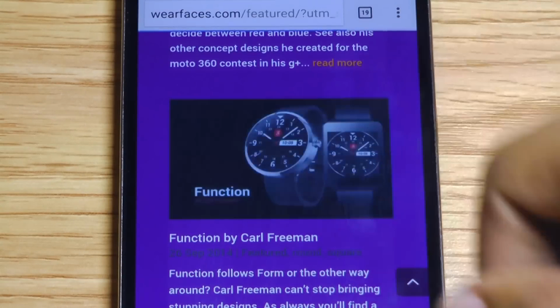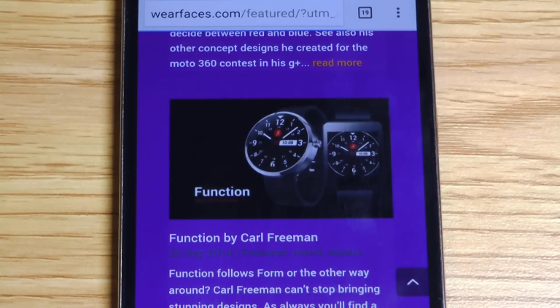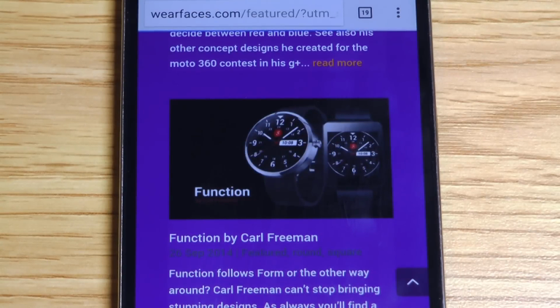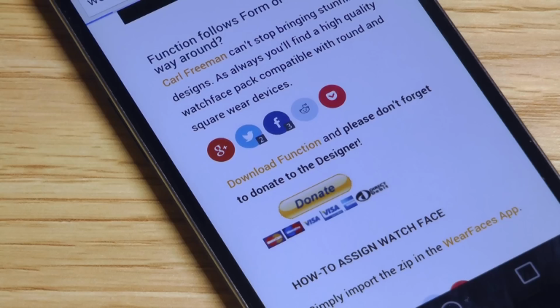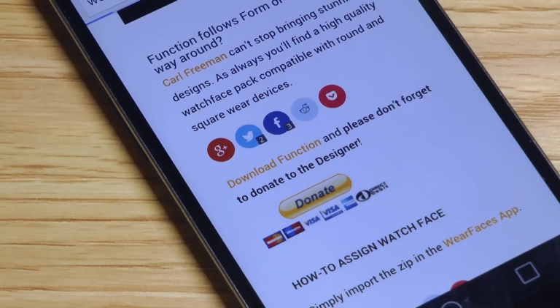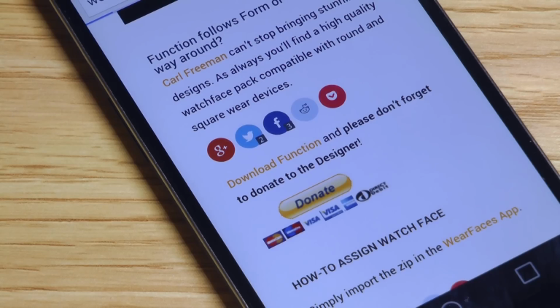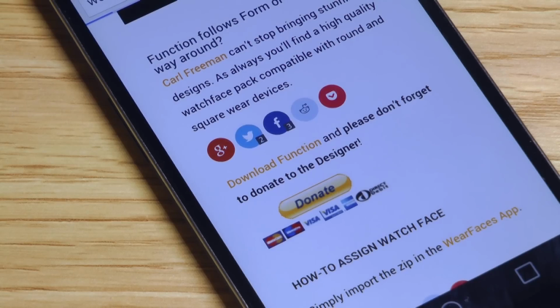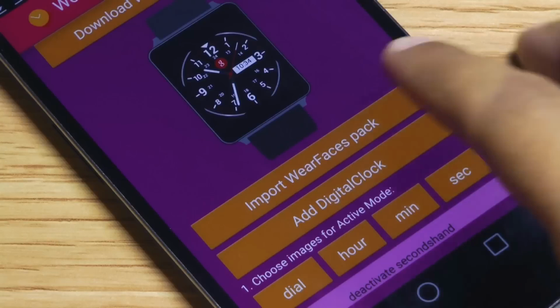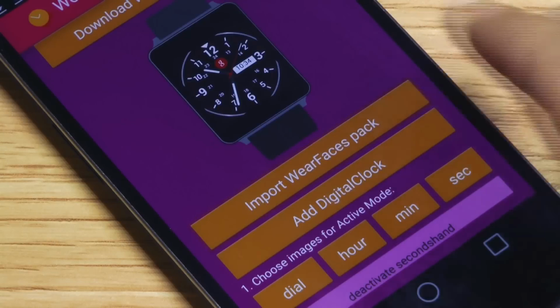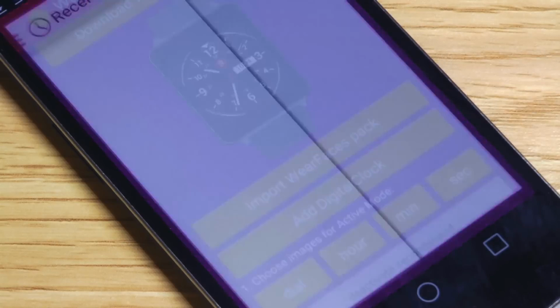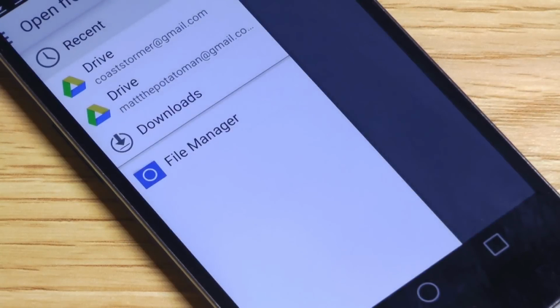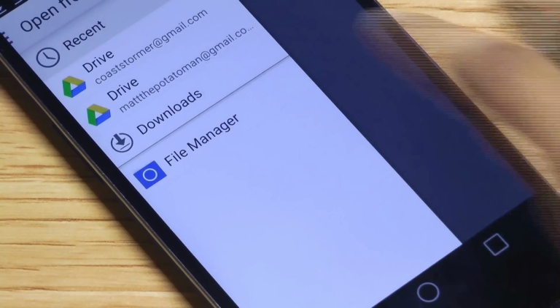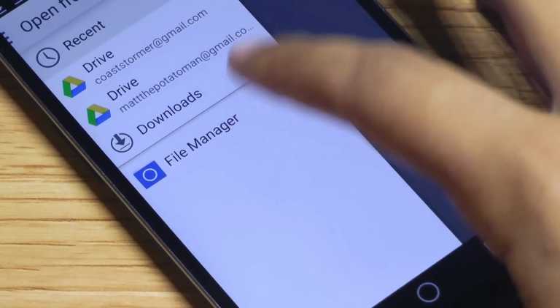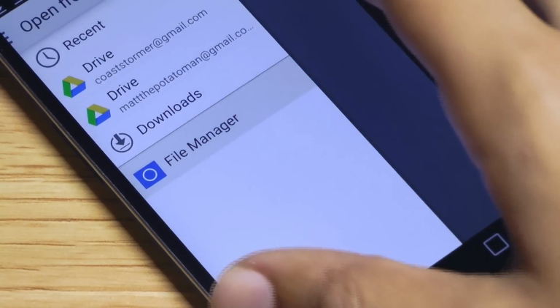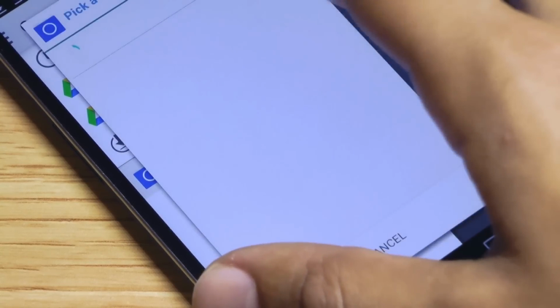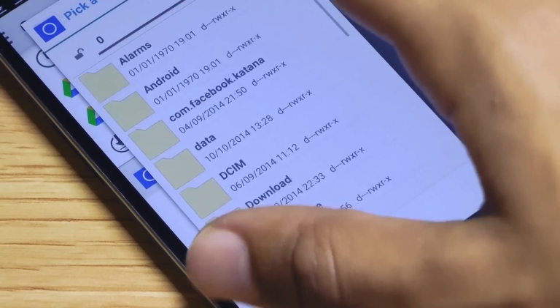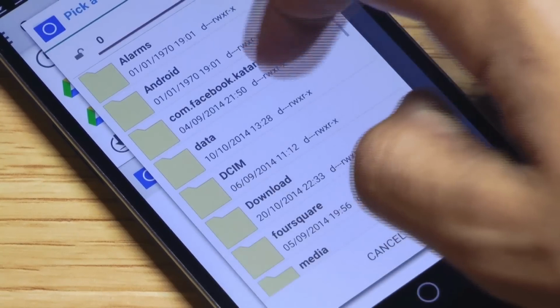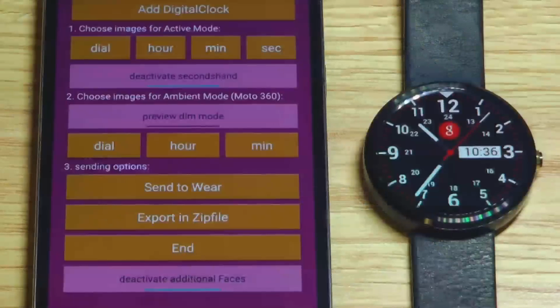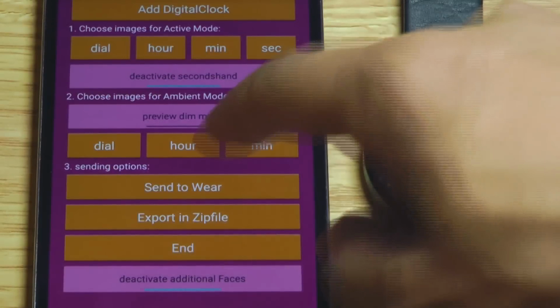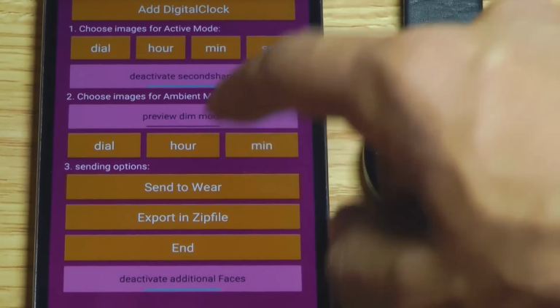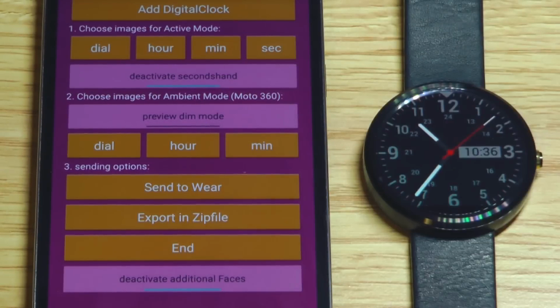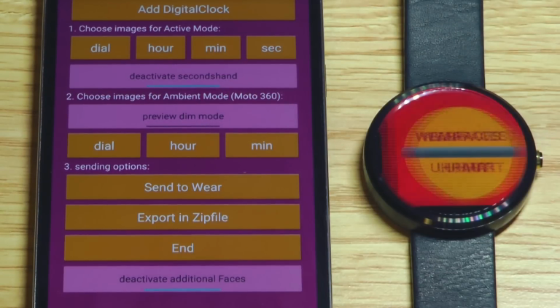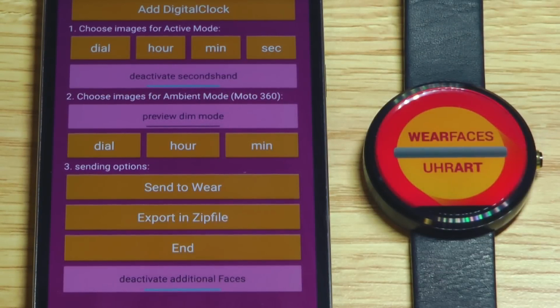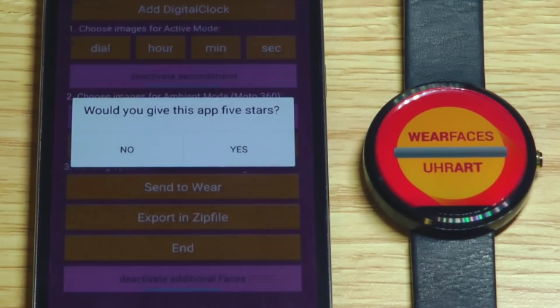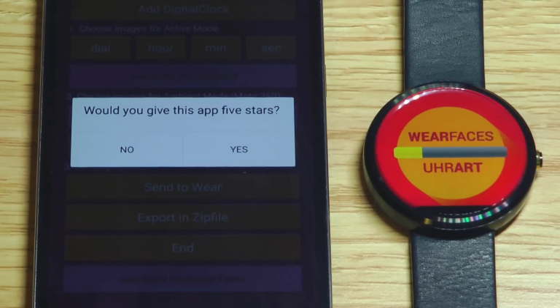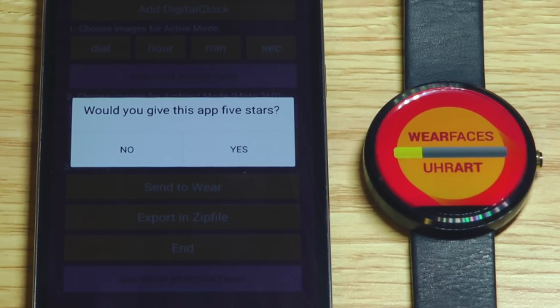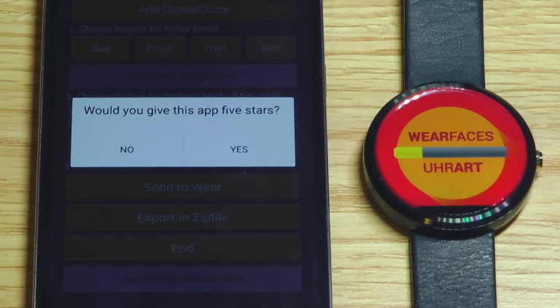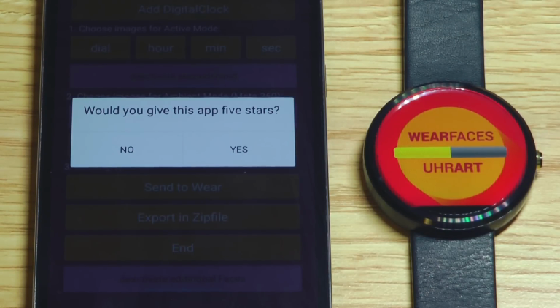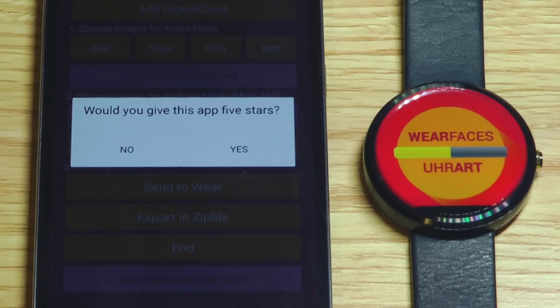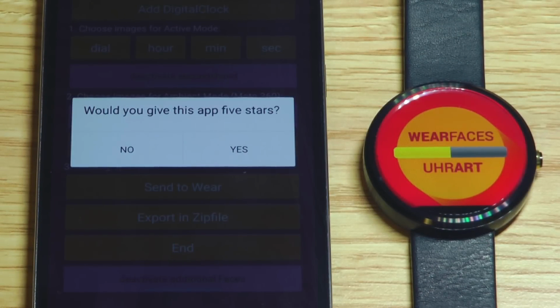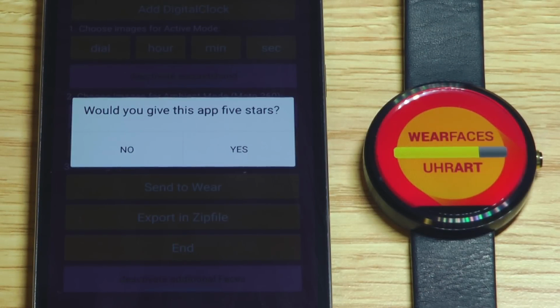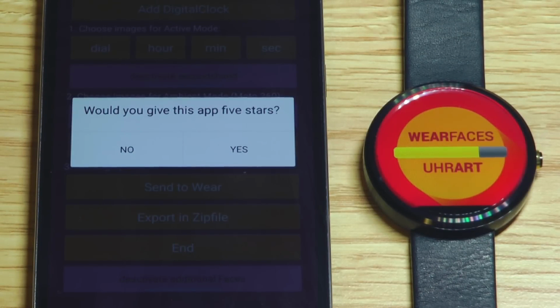When you find a watch face that you like, download it onto your device. Then go into Import Wear Faces Pack. Make sure your smartwatch is connected to your phone via Bluetooth, then it's as easy as pressing the Send to Wear button. You may need to tap it once or twice, but you'll know when it's sent when it vibrates and updates.